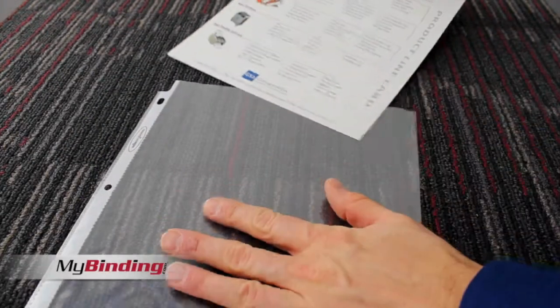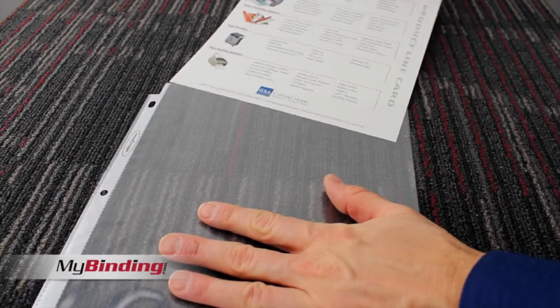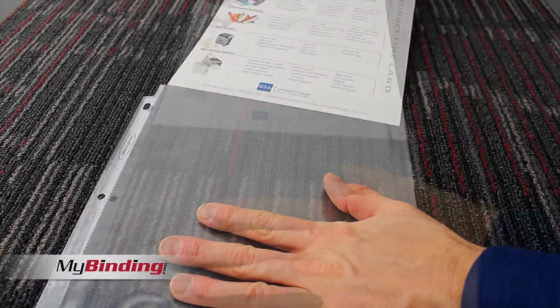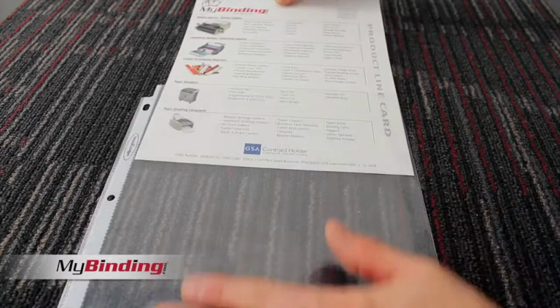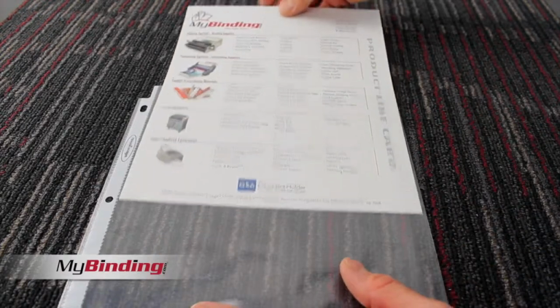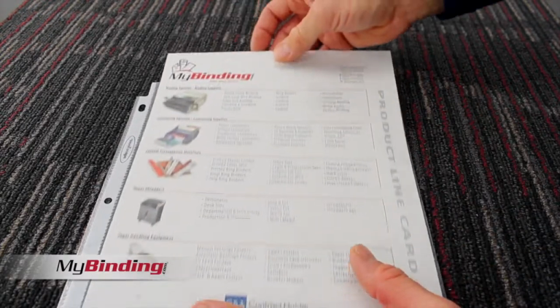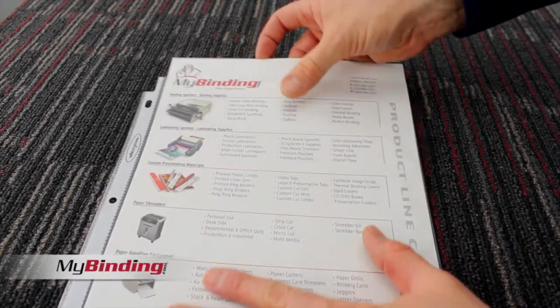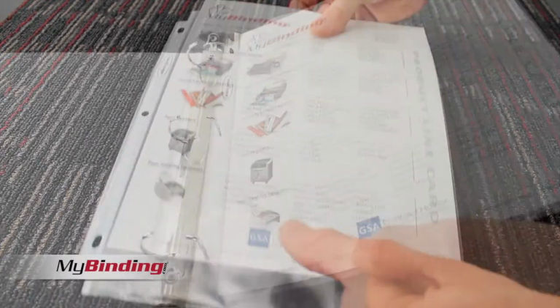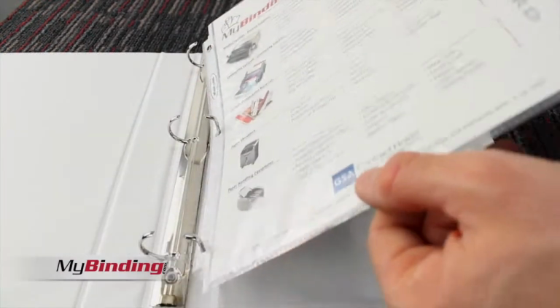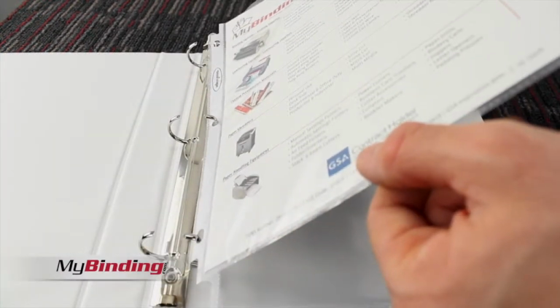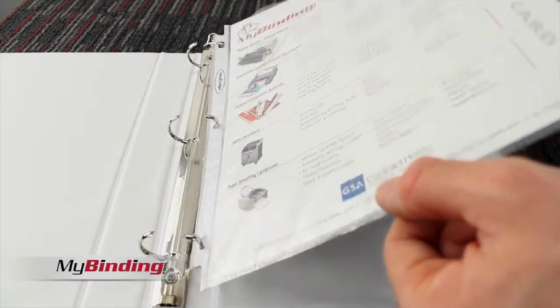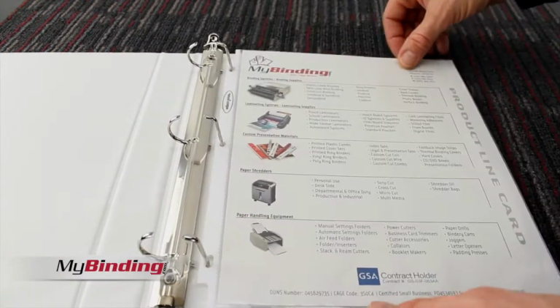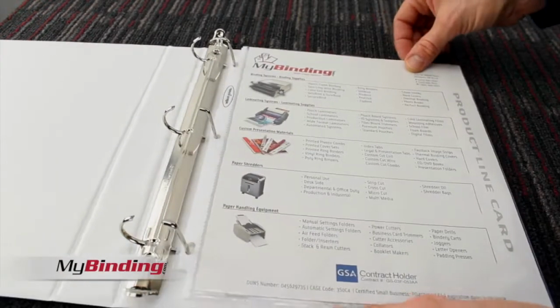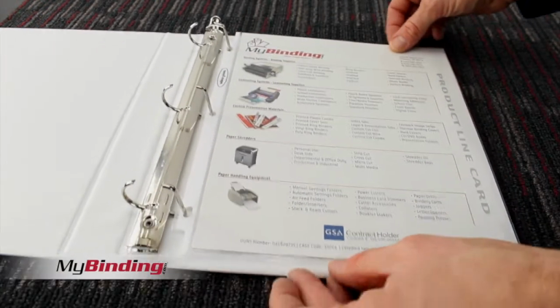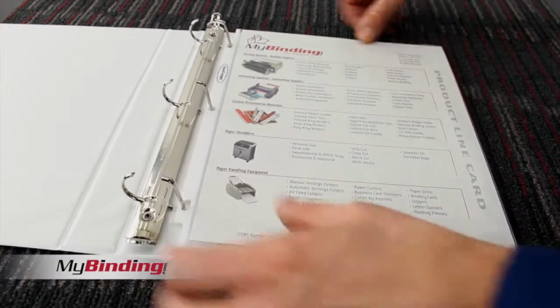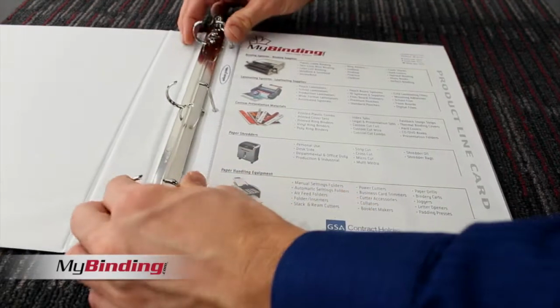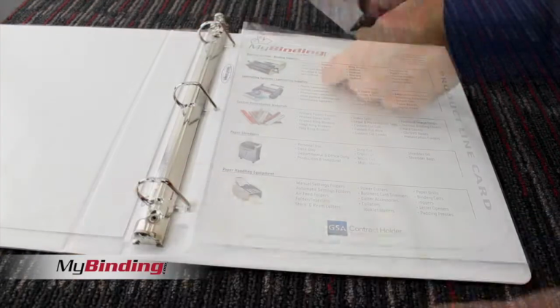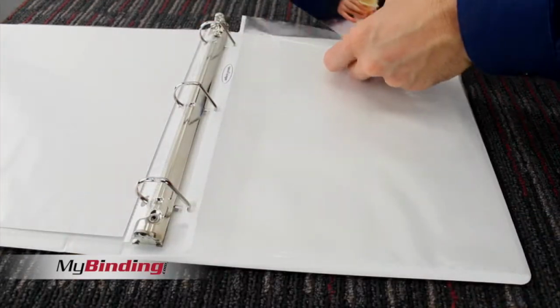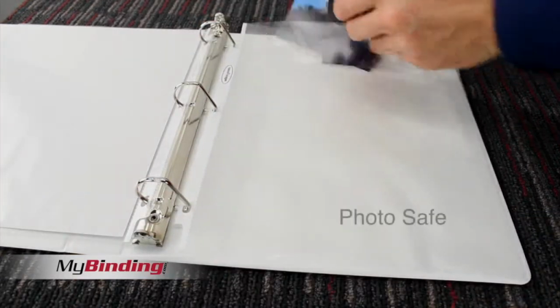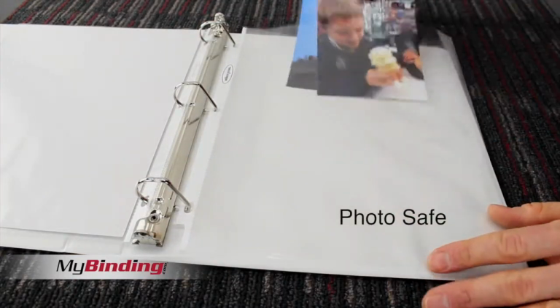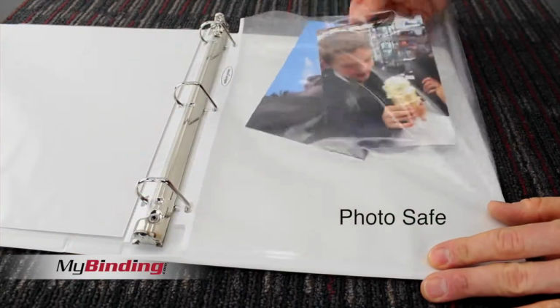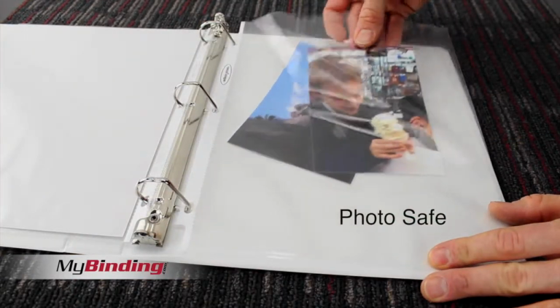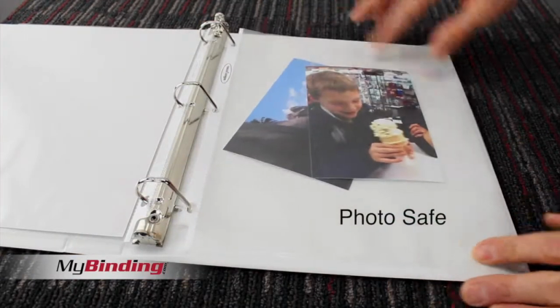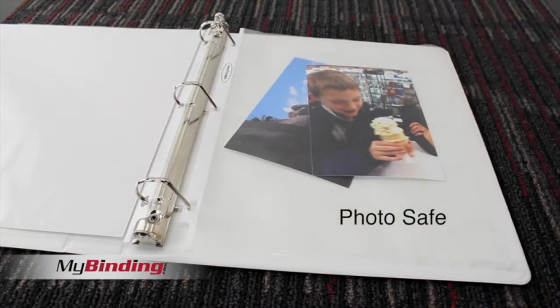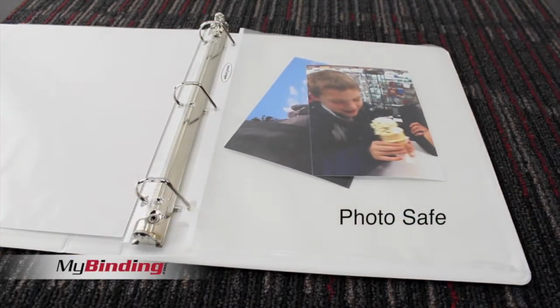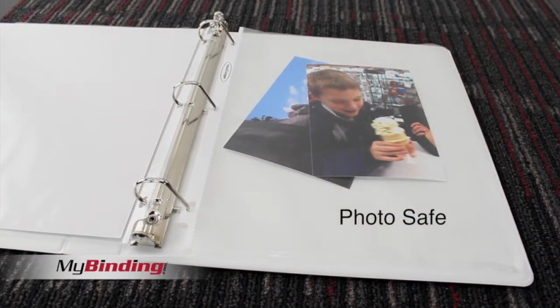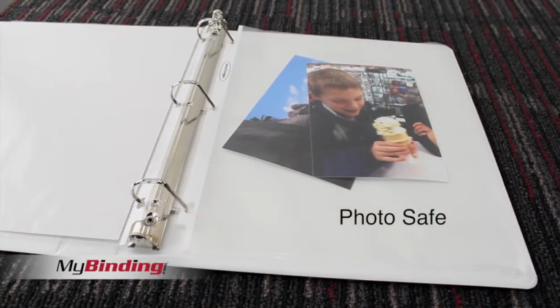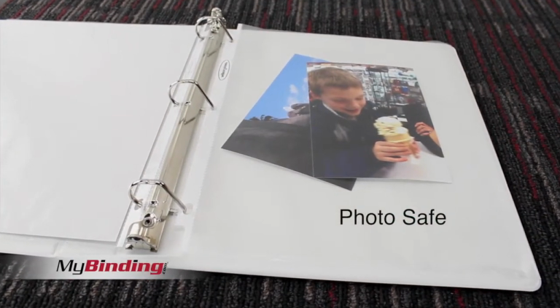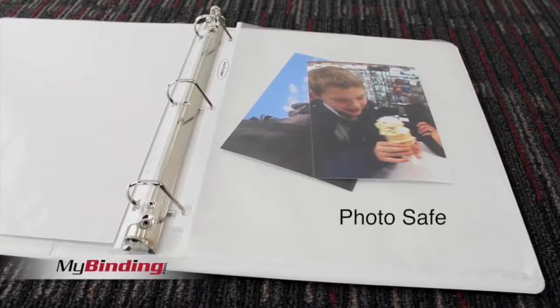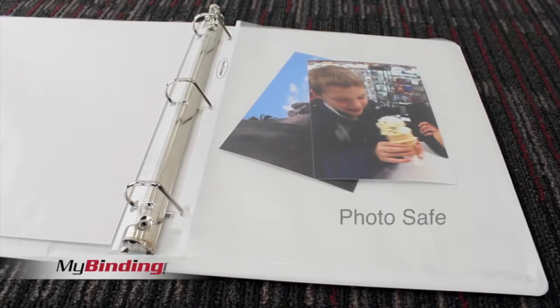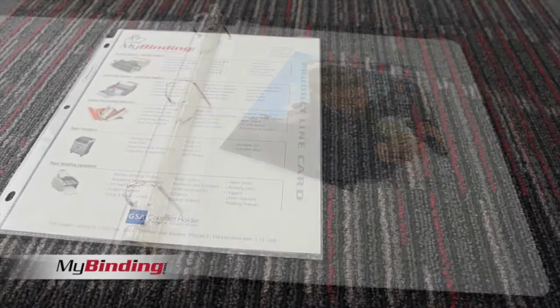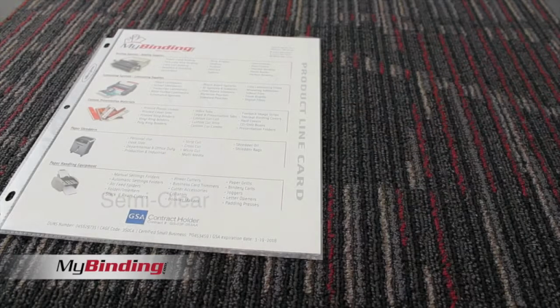These top-loading sheet protectors have pre-punched three holes so they fit in any standard size binder. The material itself is acid-free and archival quality, so it's safe for photos and will not transfer ink or toner.